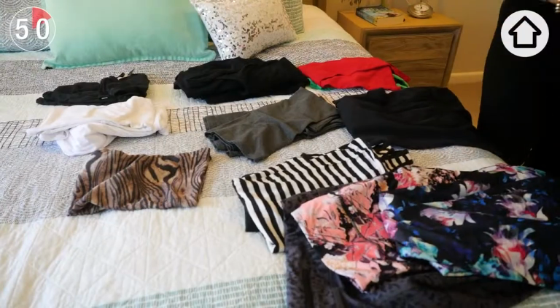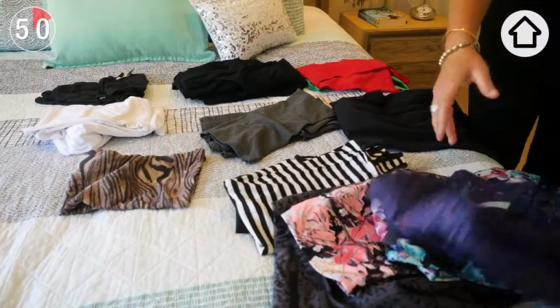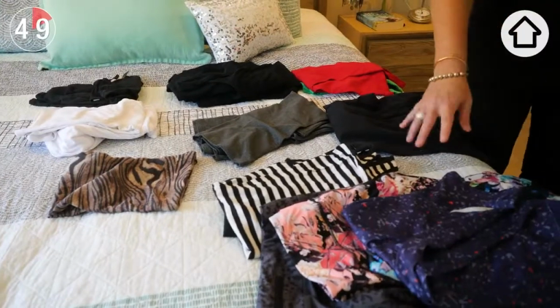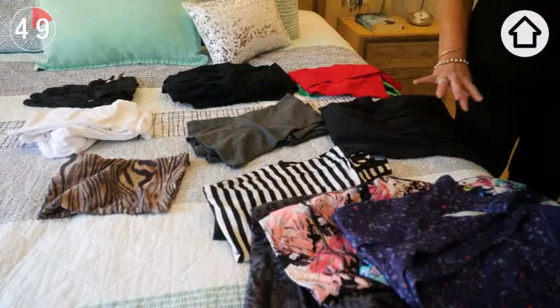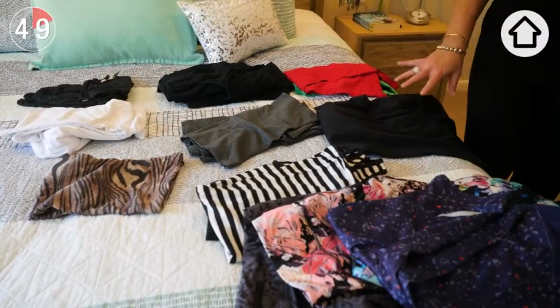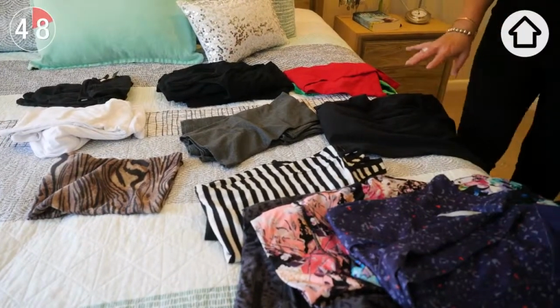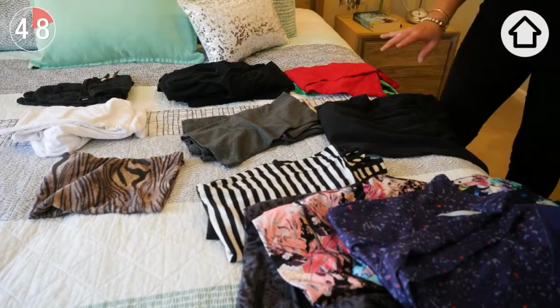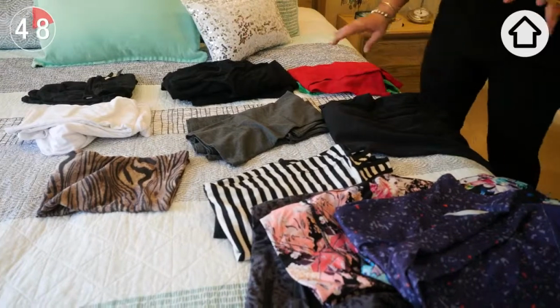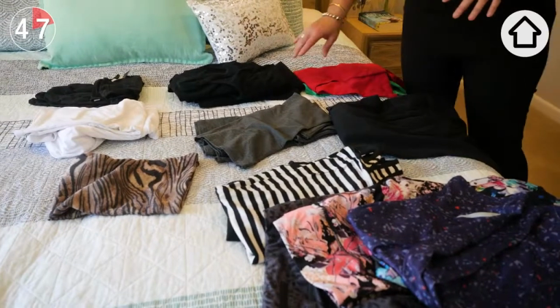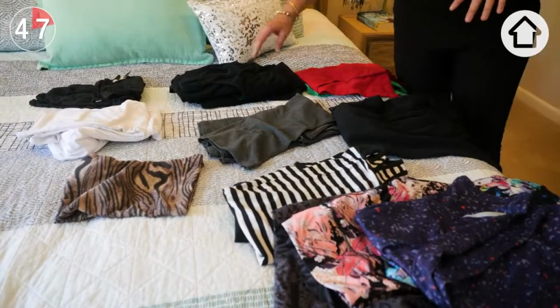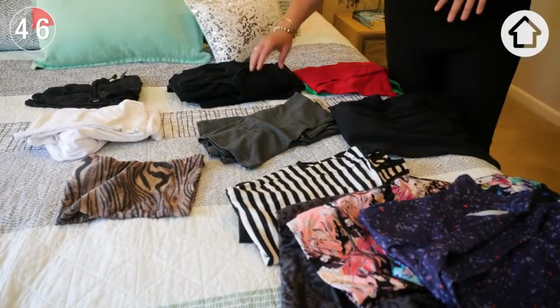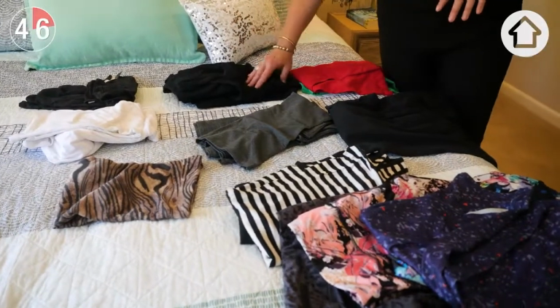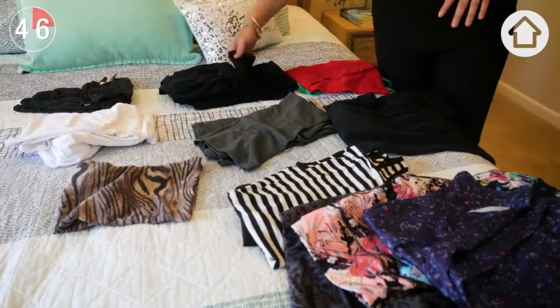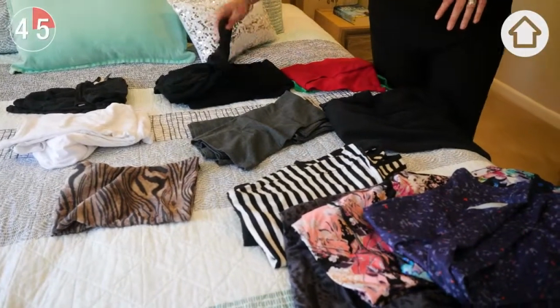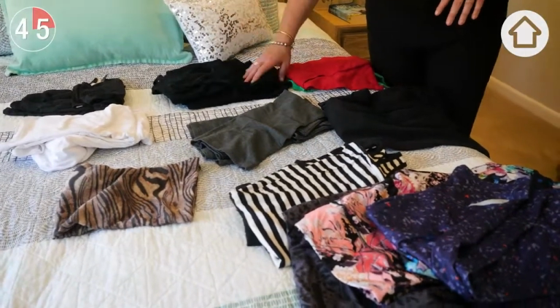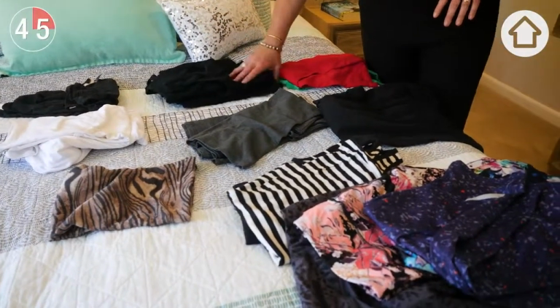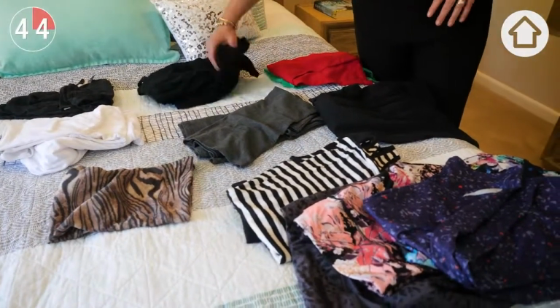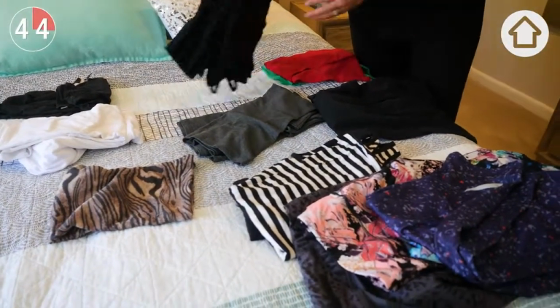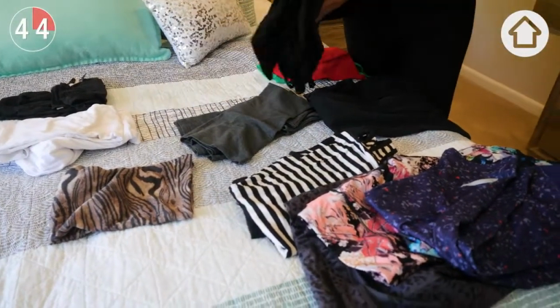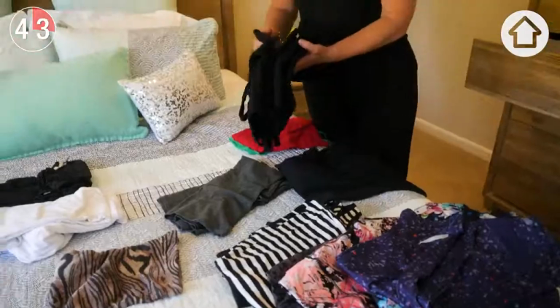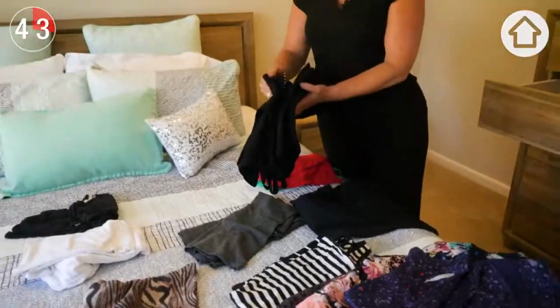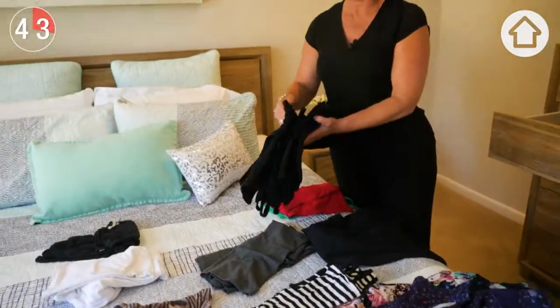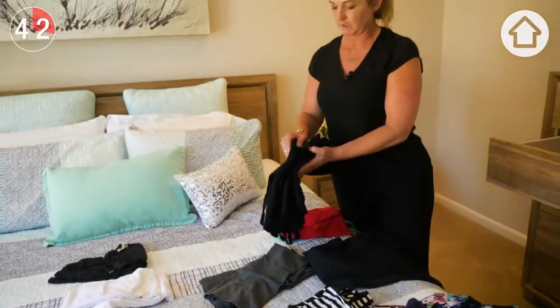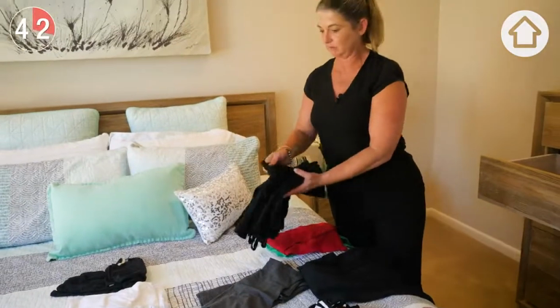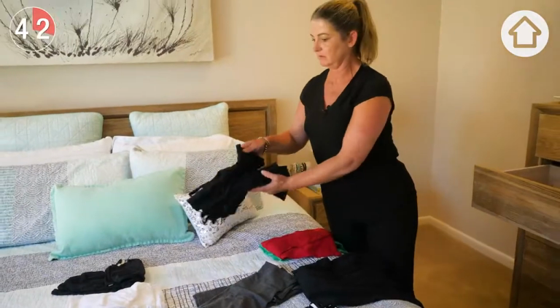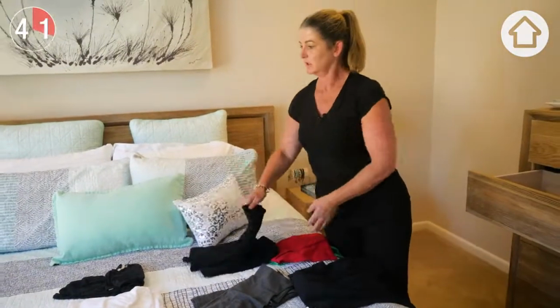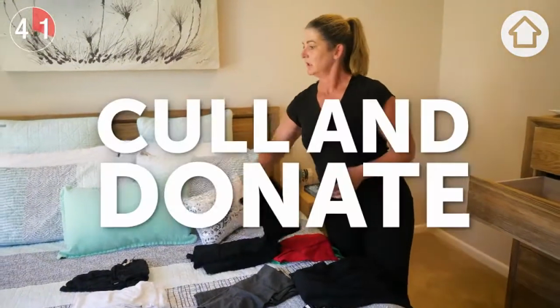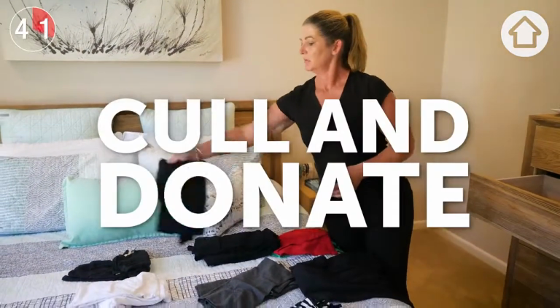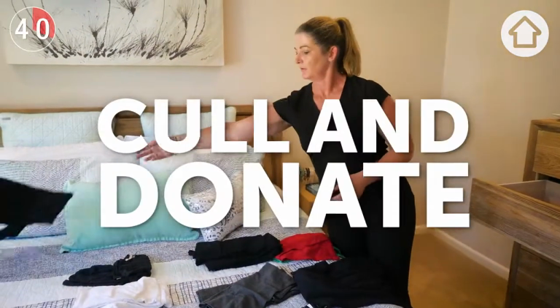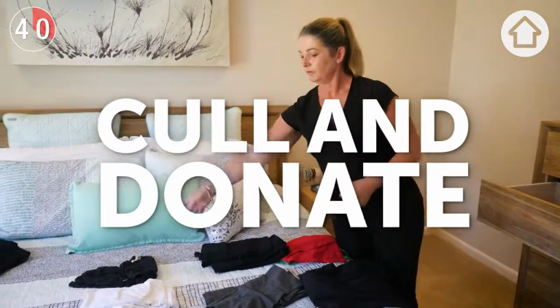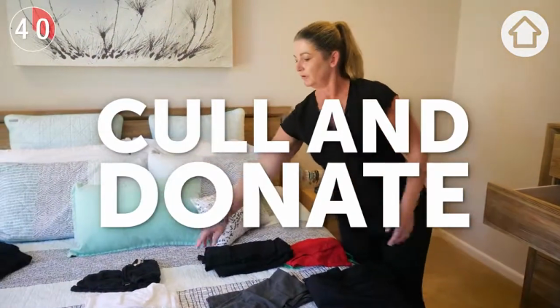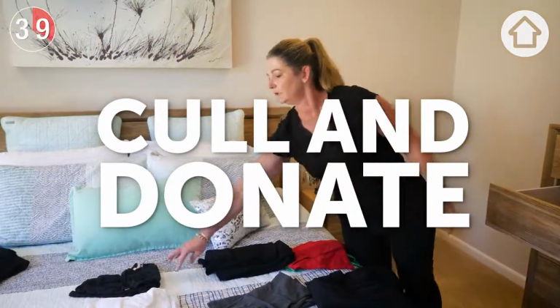Now that everything is grouped together we need to establish that limit. How many of each item is necessary? I'm sure we could probably cull a couple of those for donation.